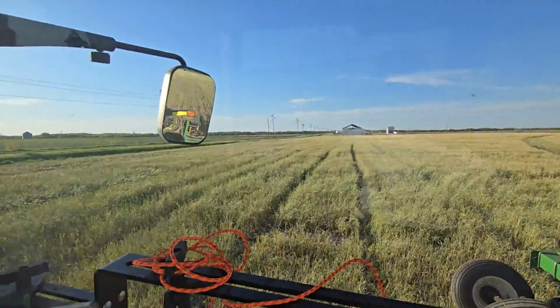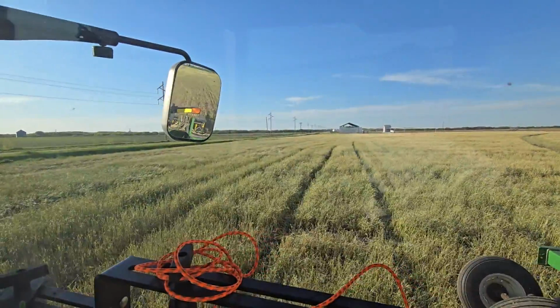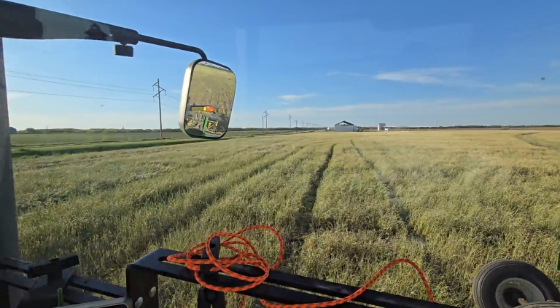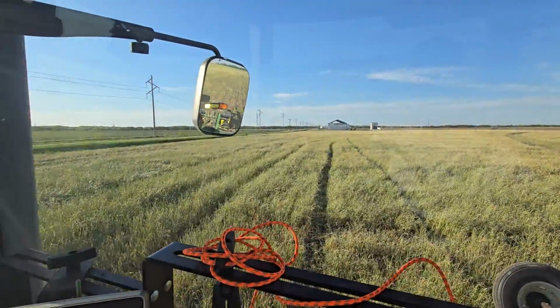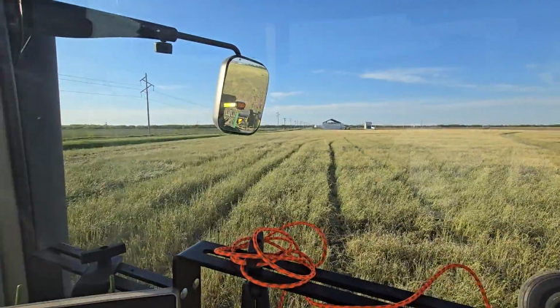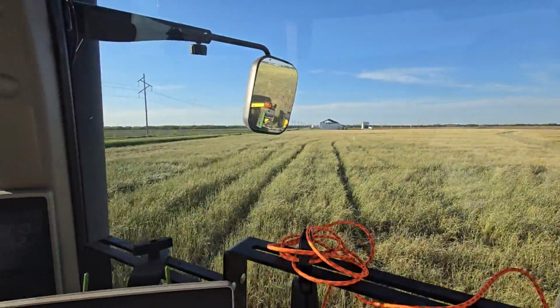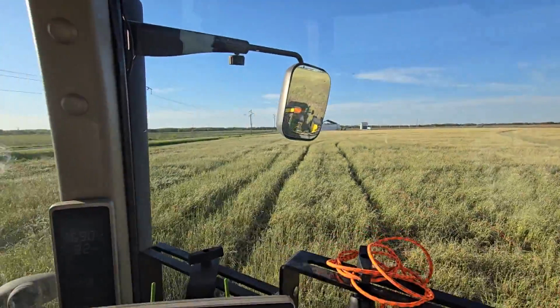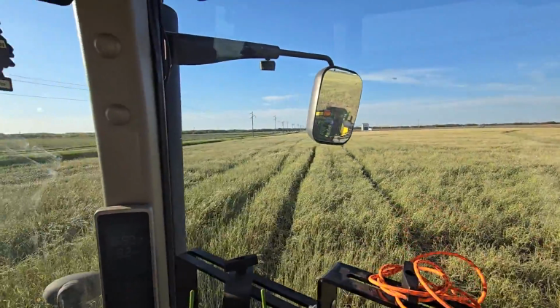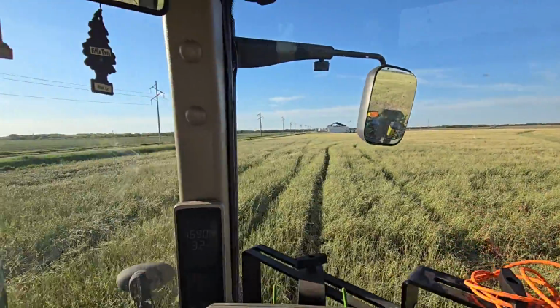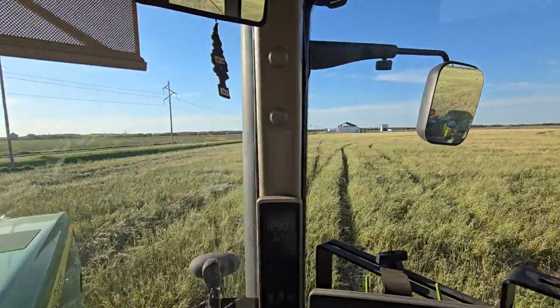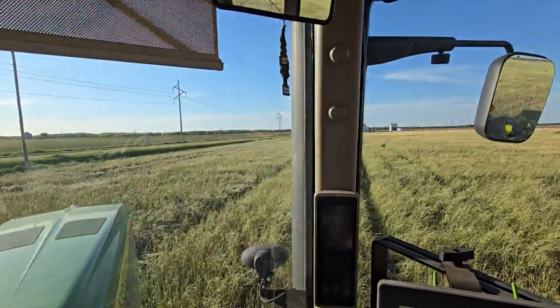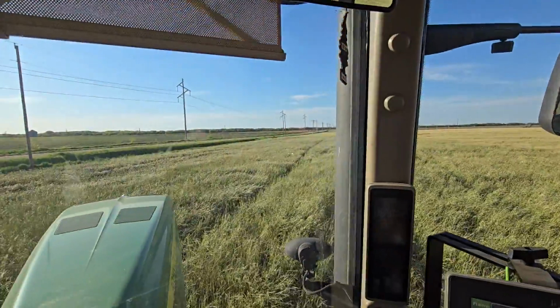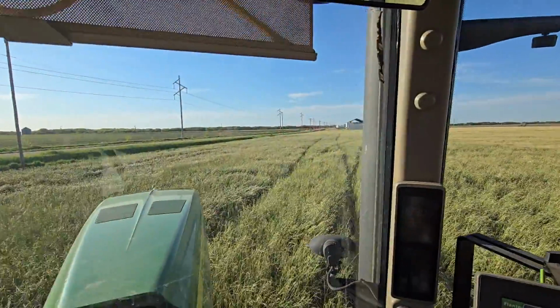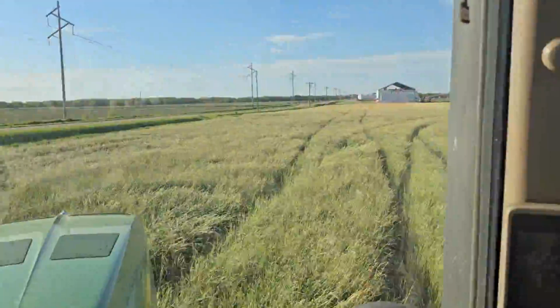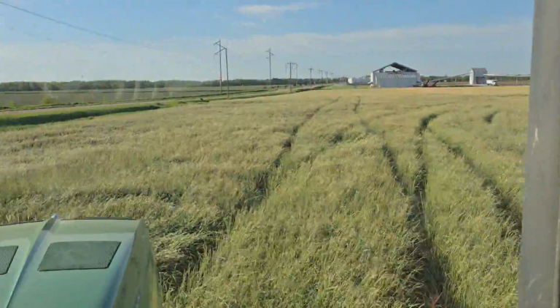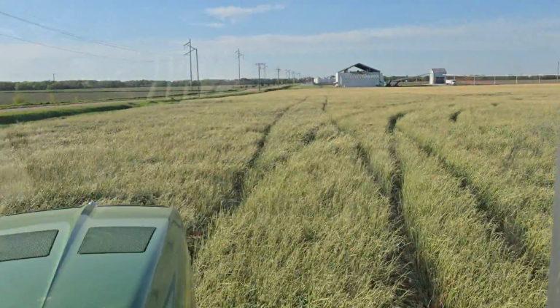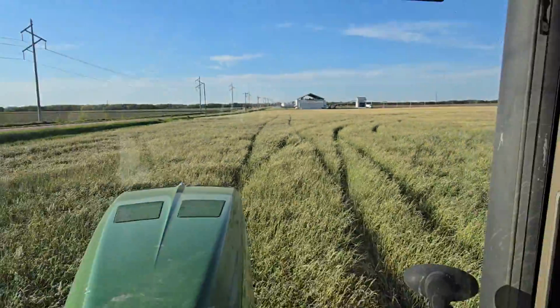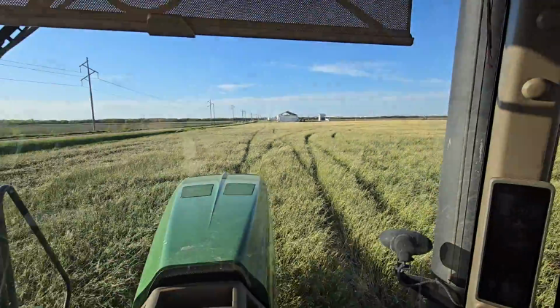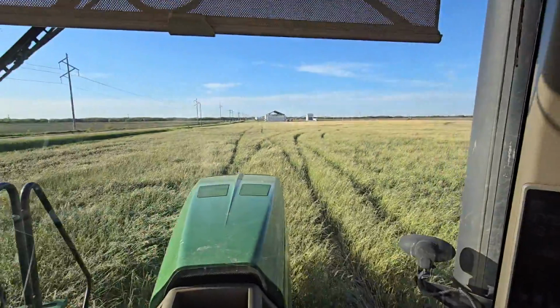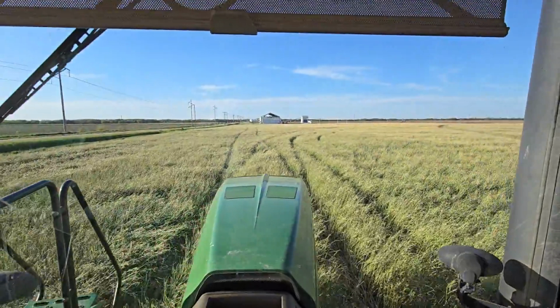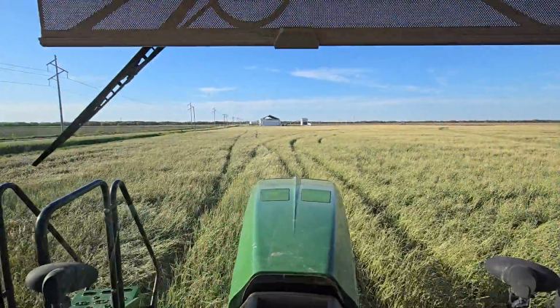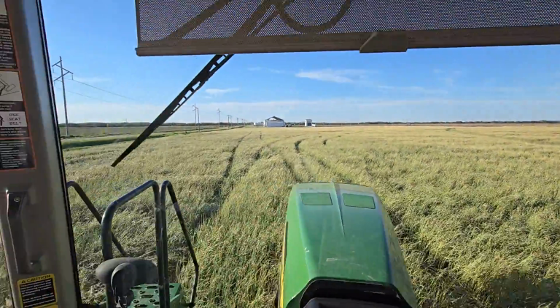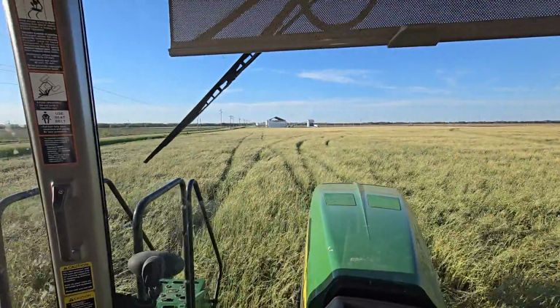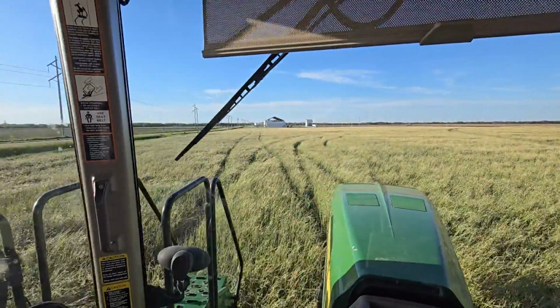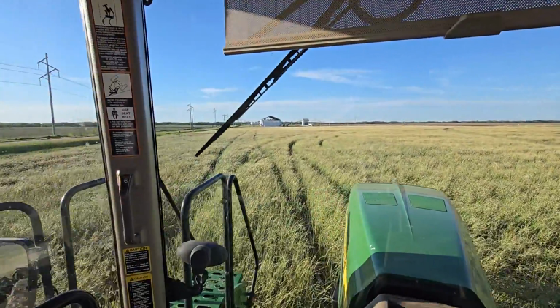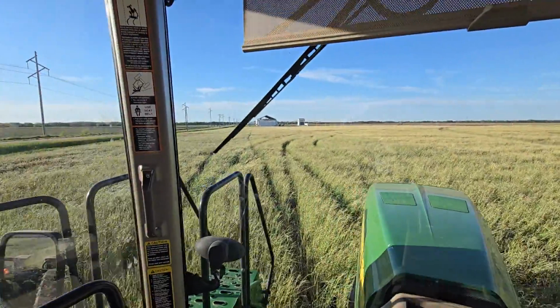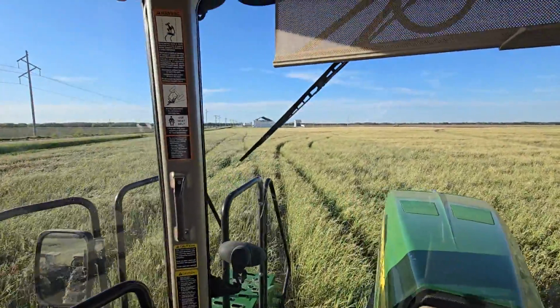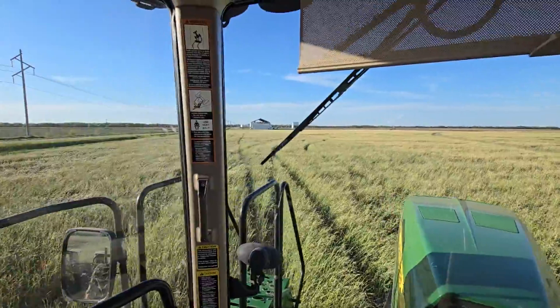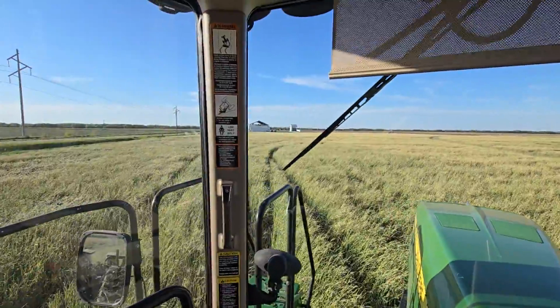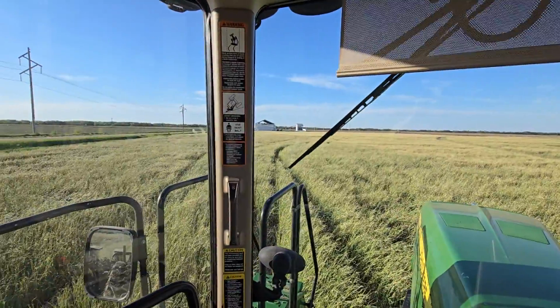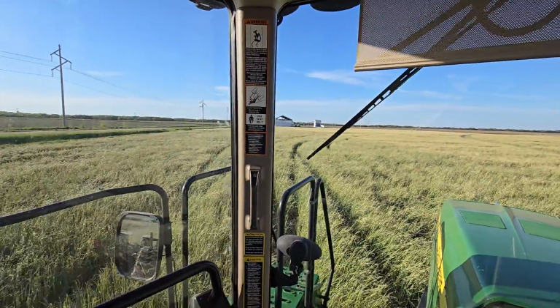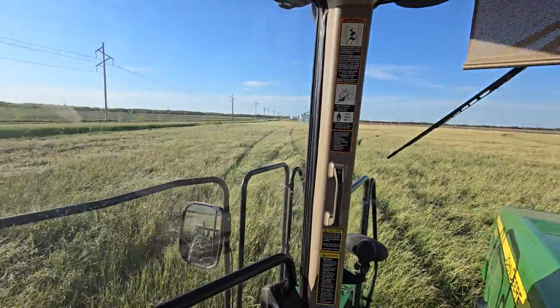Look at that cover crop, and look at how good that subsoil structure must be. Come back for more — we'll see how it emerges.